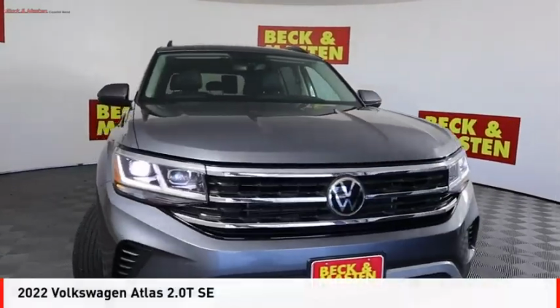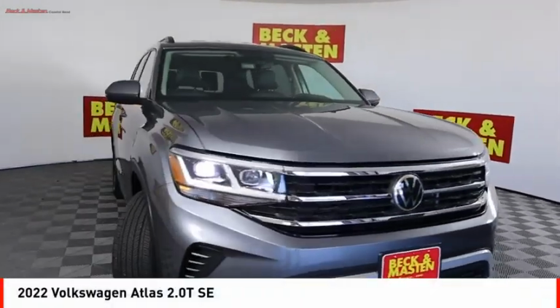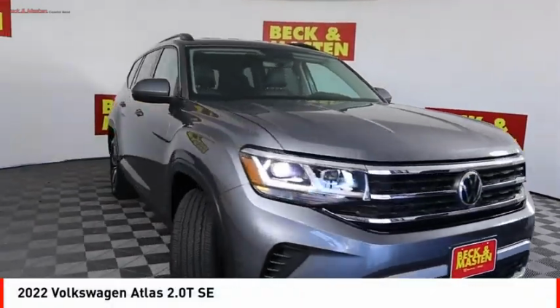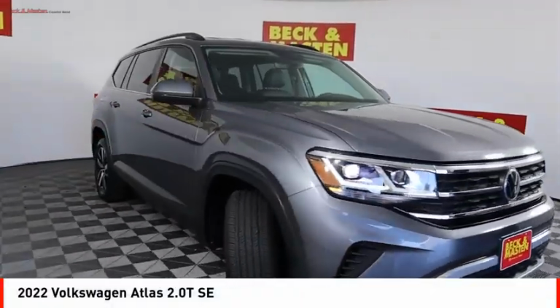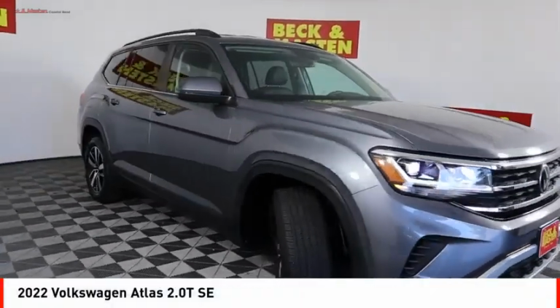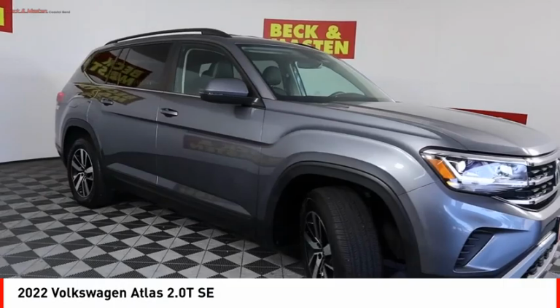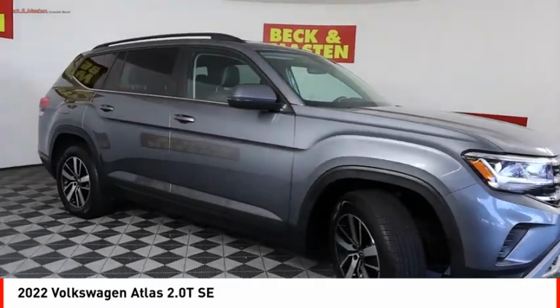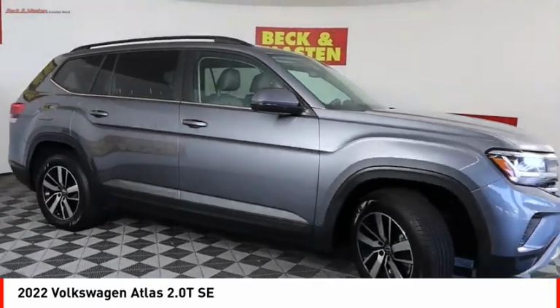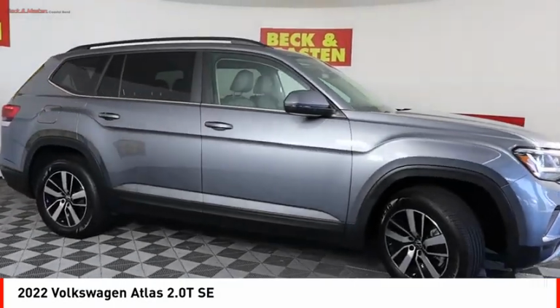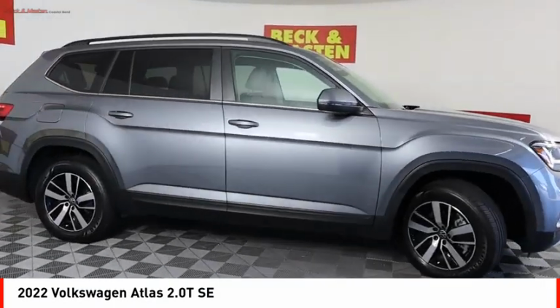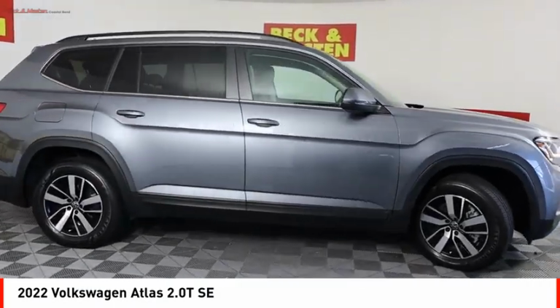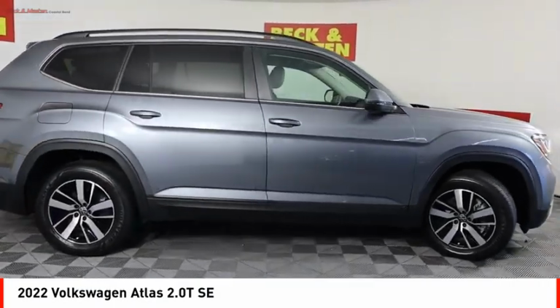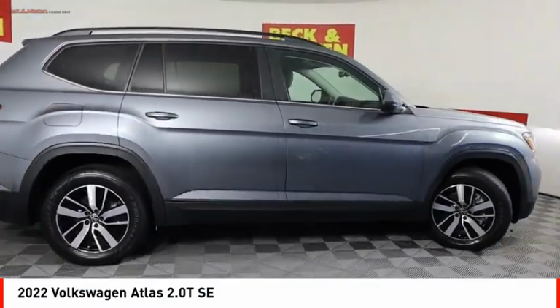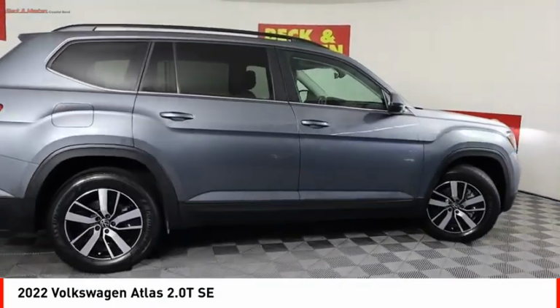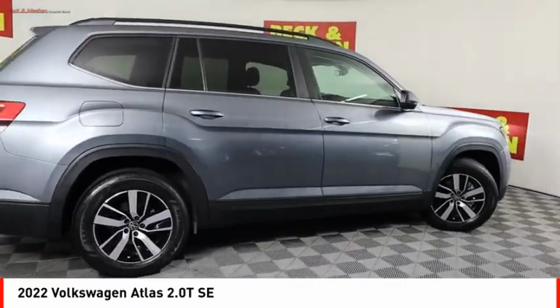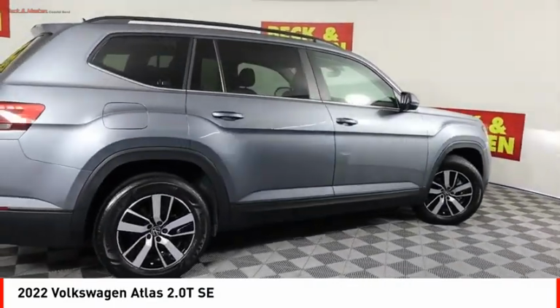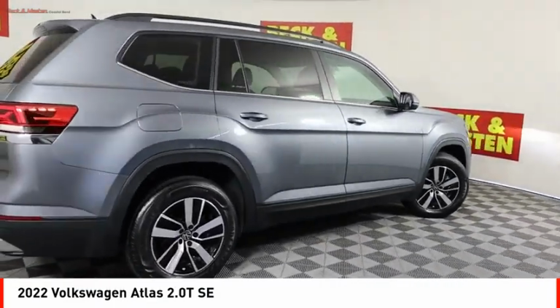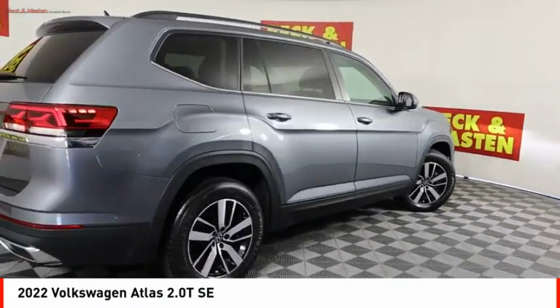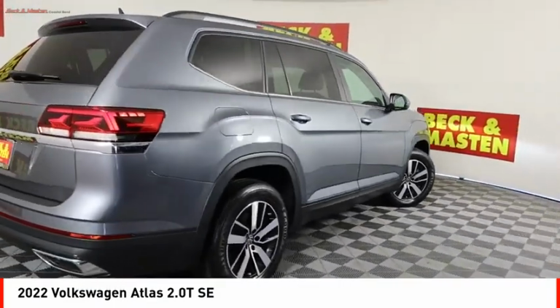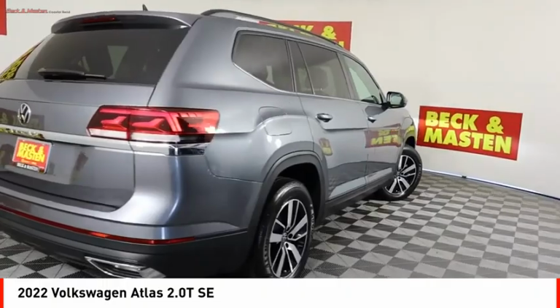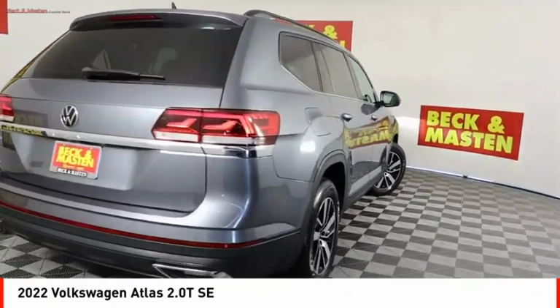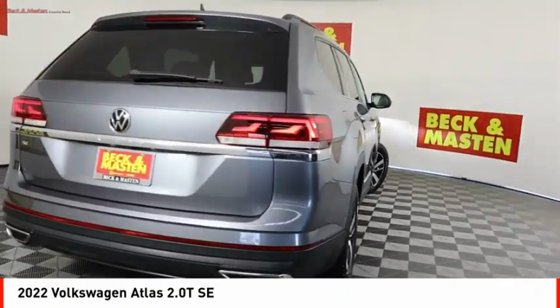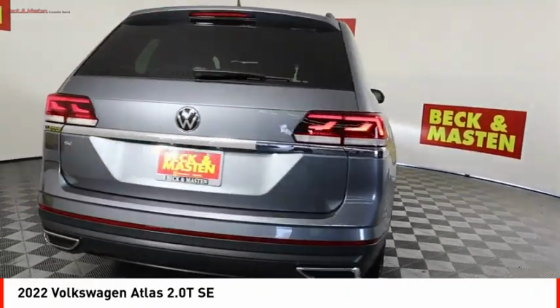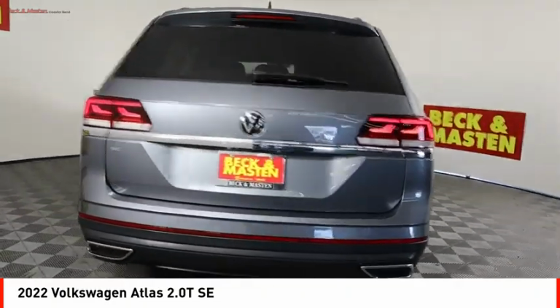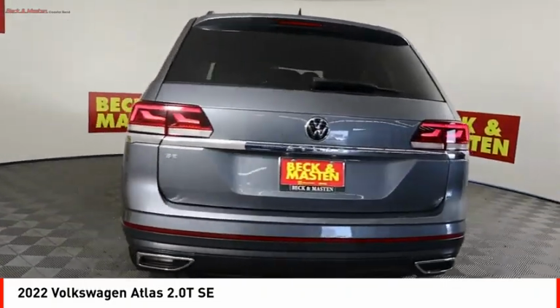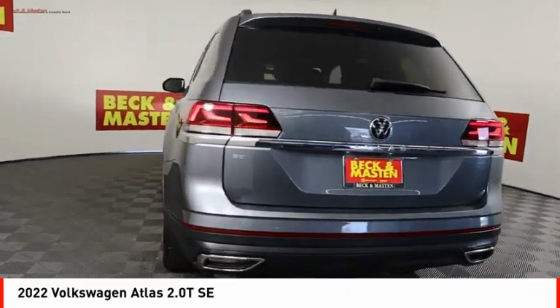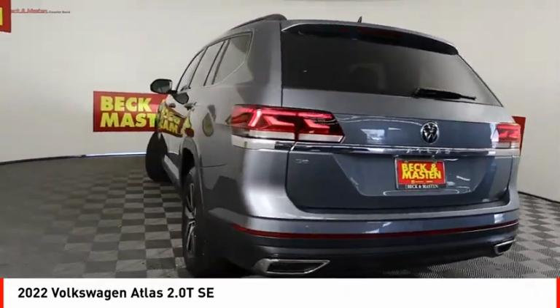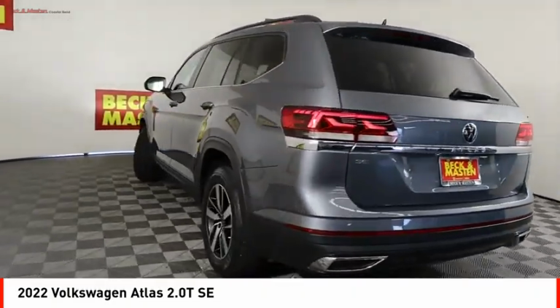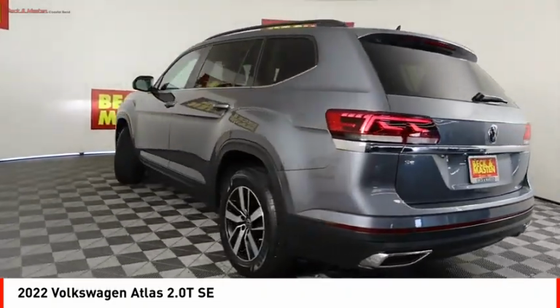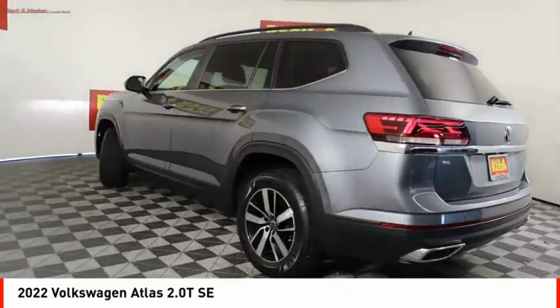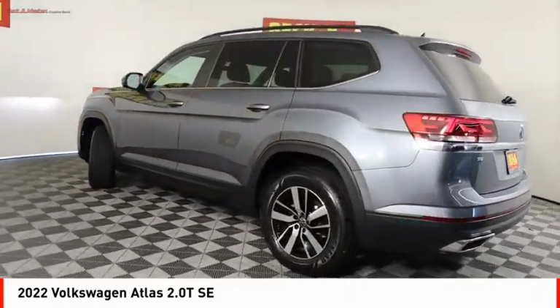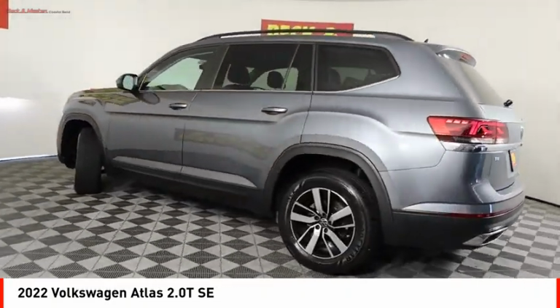Looking for the right vehicle? Check out the 2022 Atlas. The Volkswagen Atlas provides you all the flexibility you'd expect from a crossover vehicle with three rows of seating.